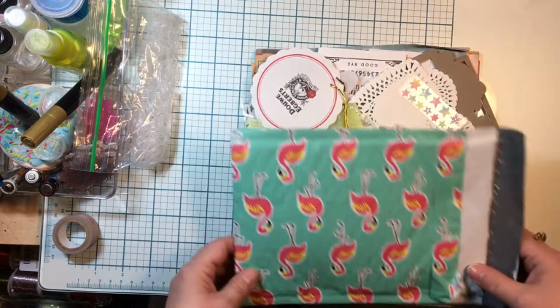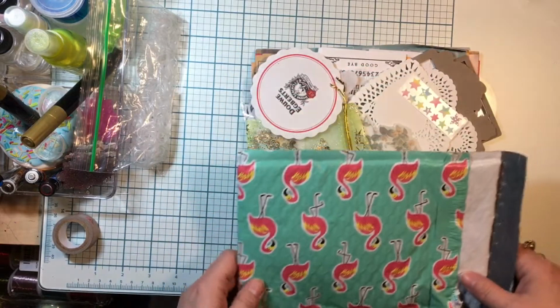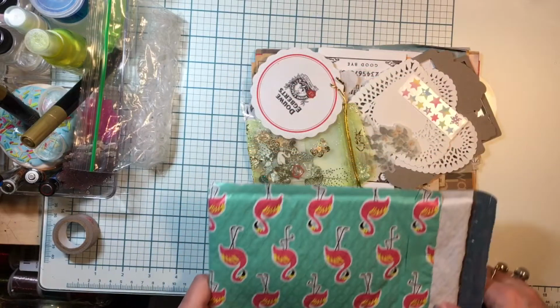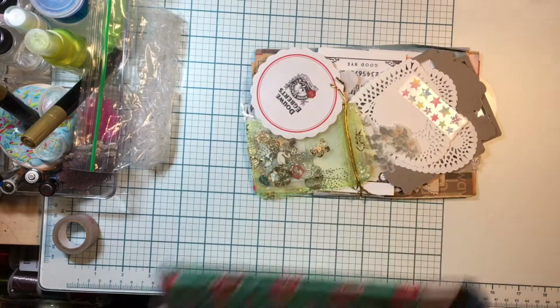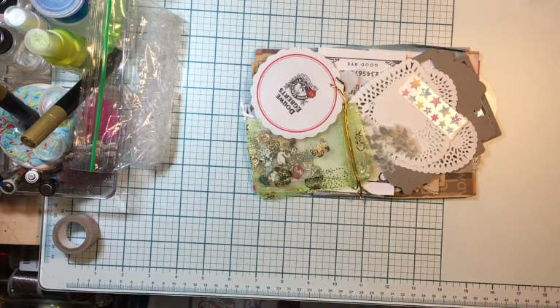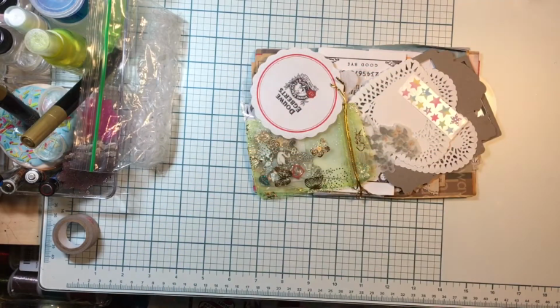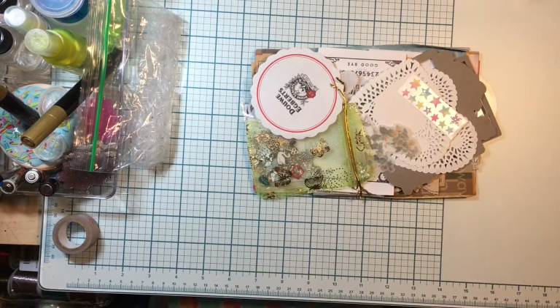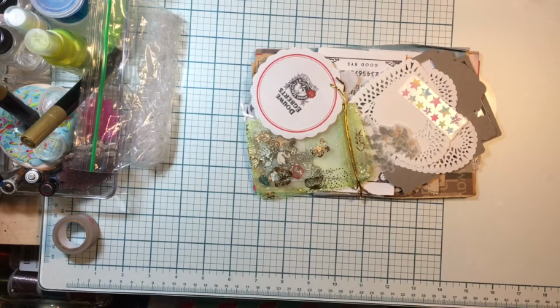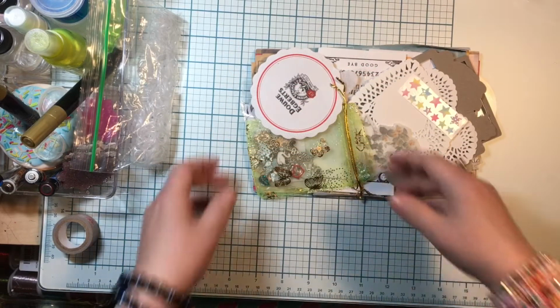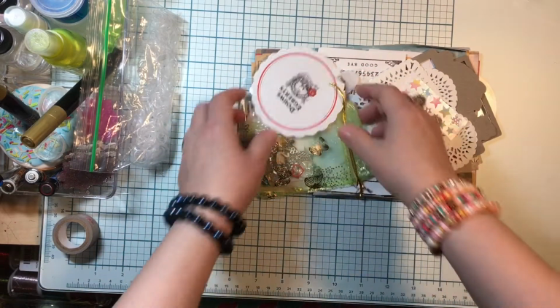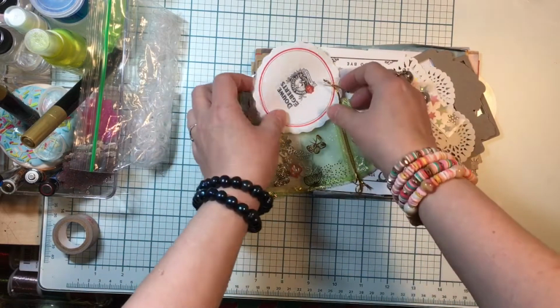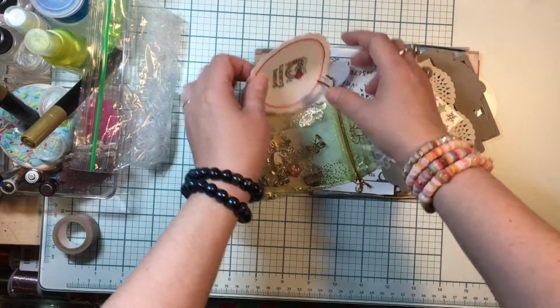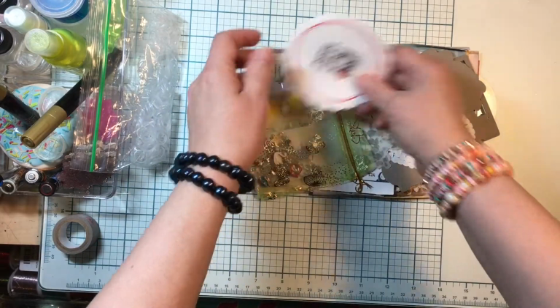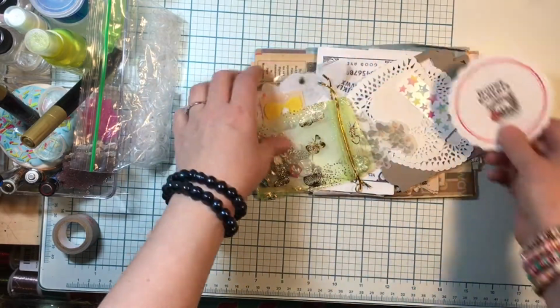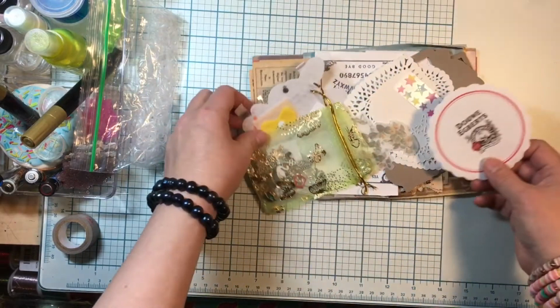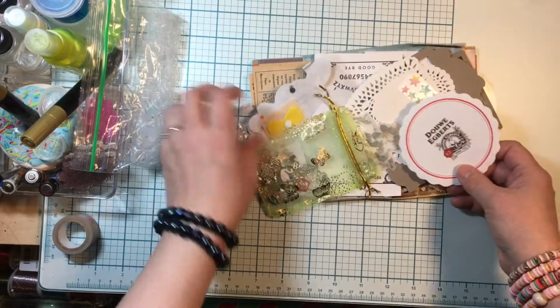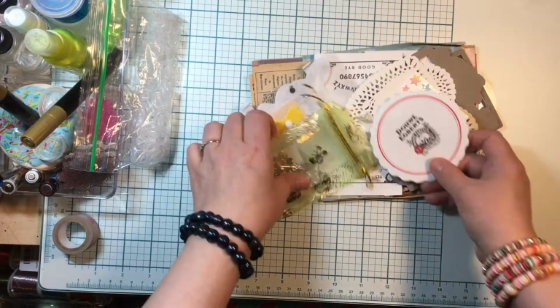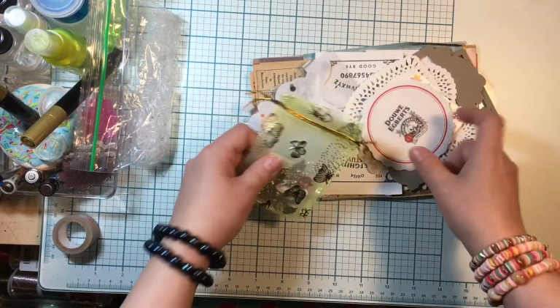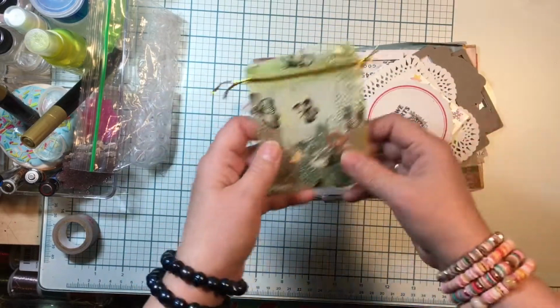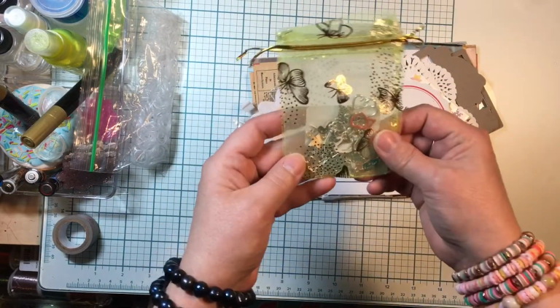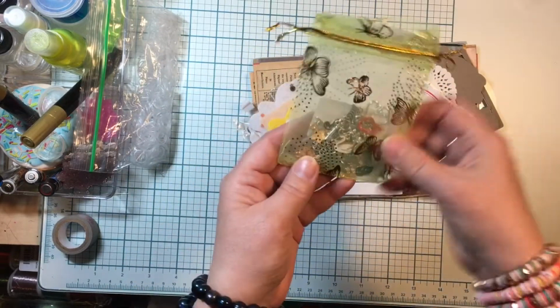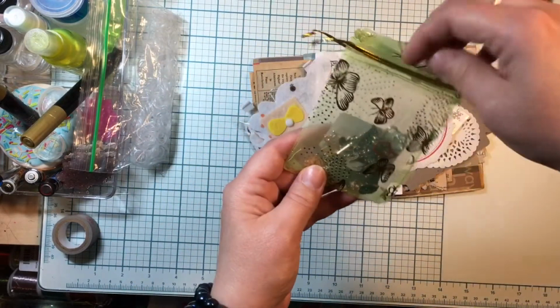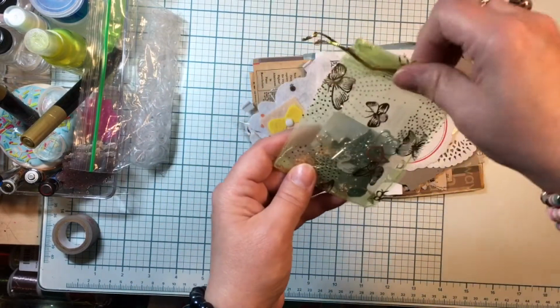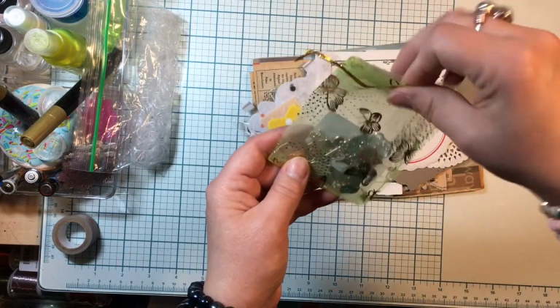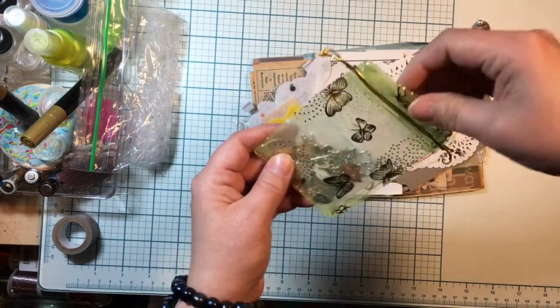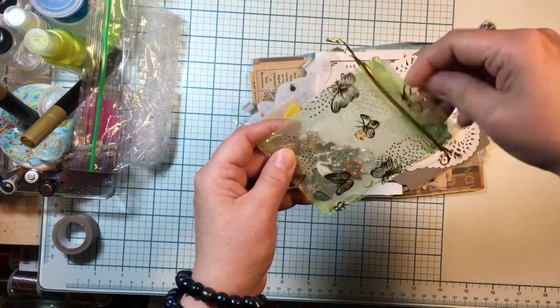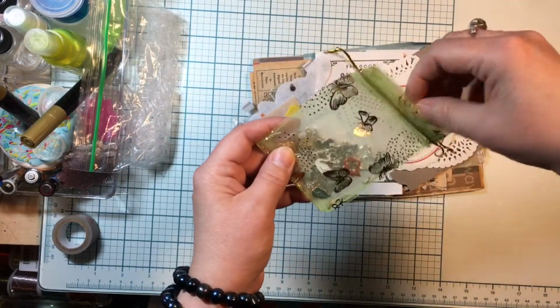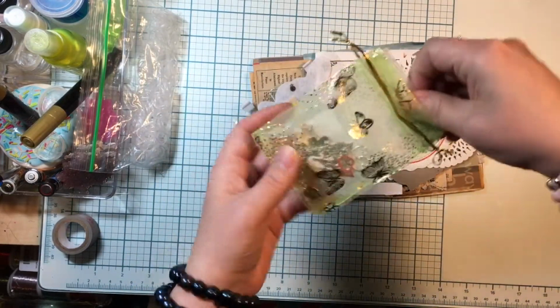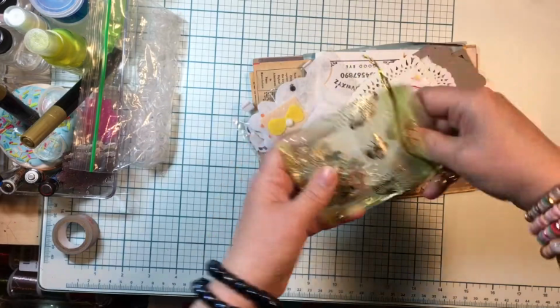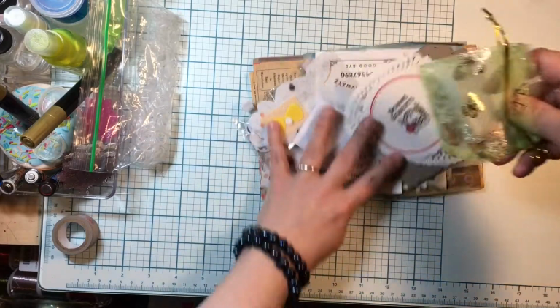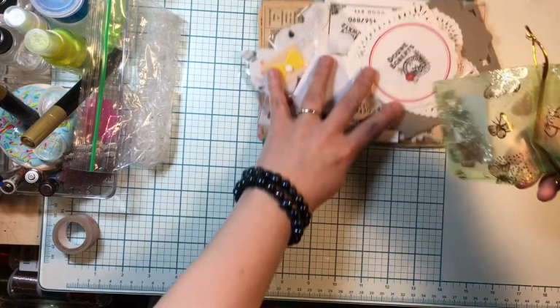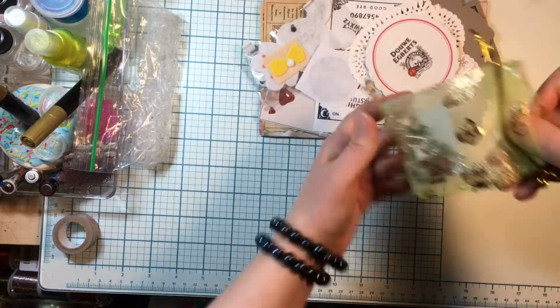I'm going to show you what I received — this is from Angela. We've got a lot of things here. The charms are in a little bag — how cute, I love the little butterflies!